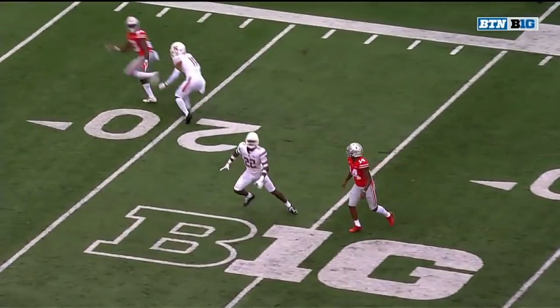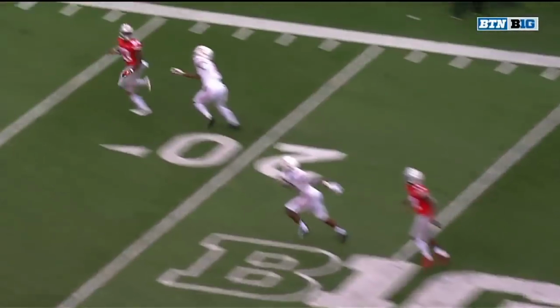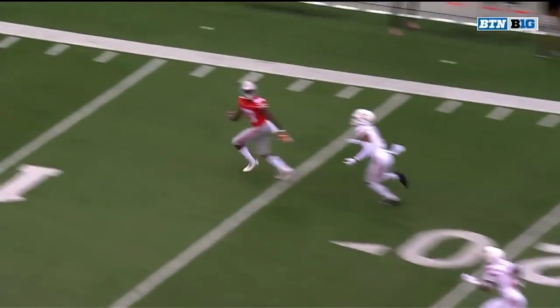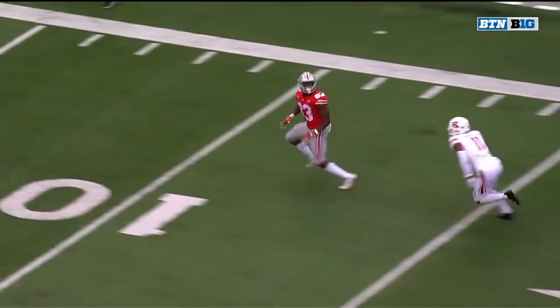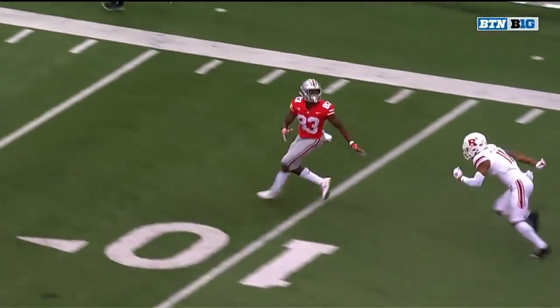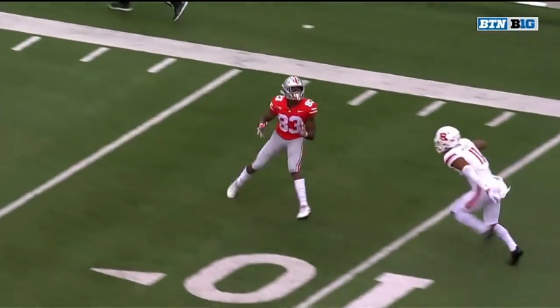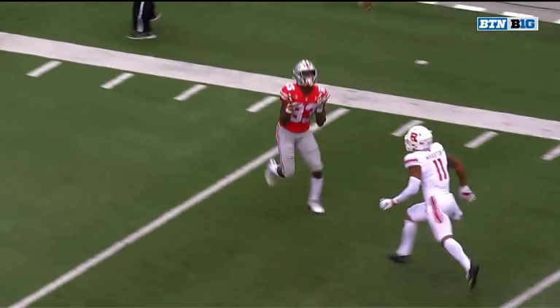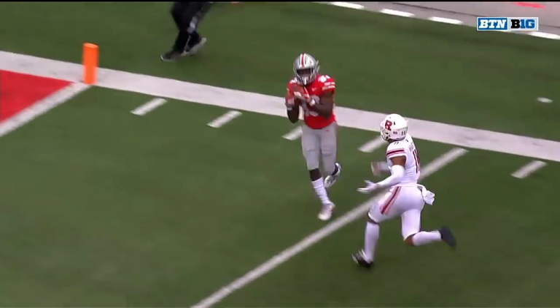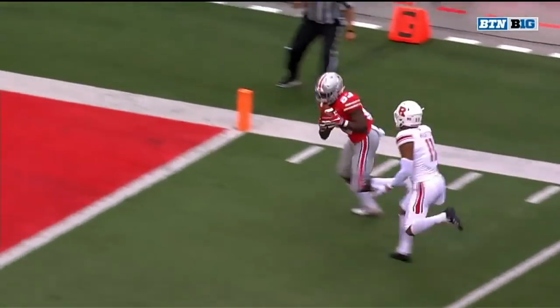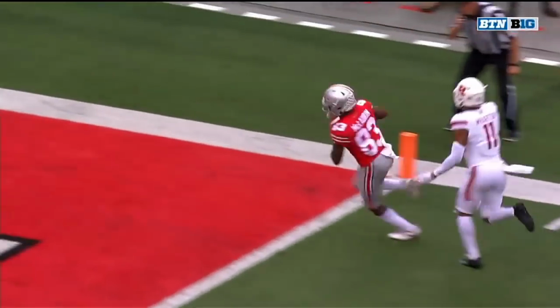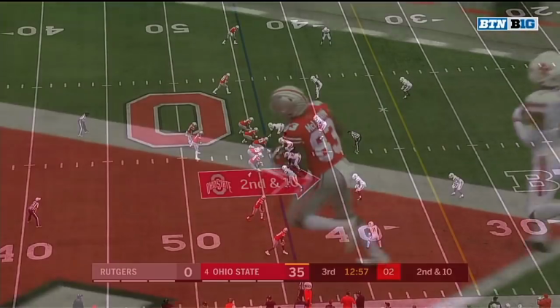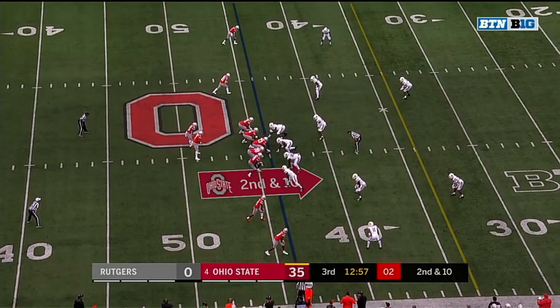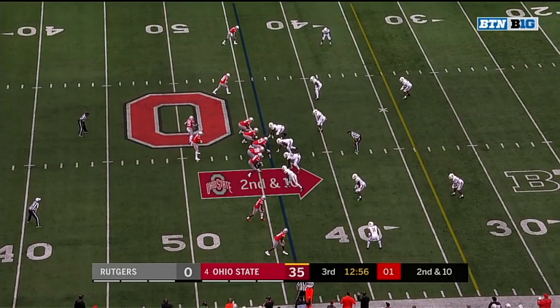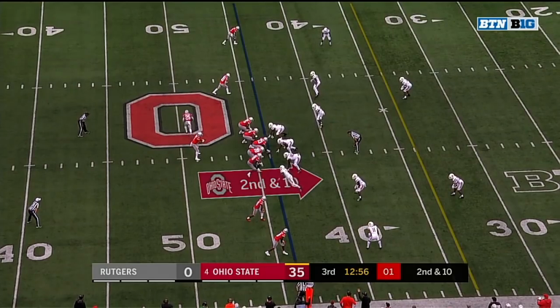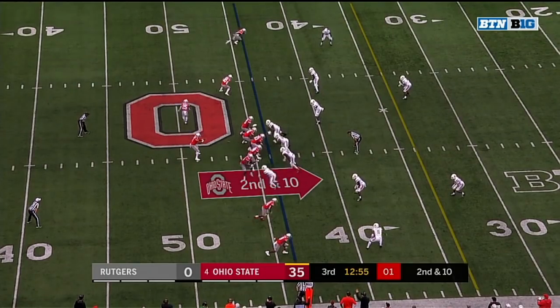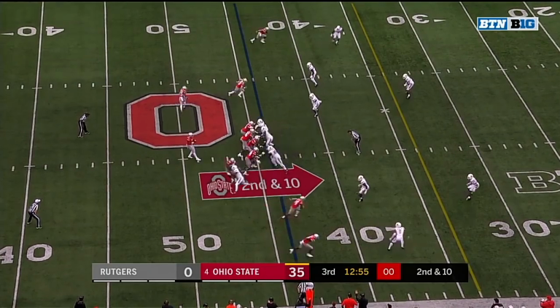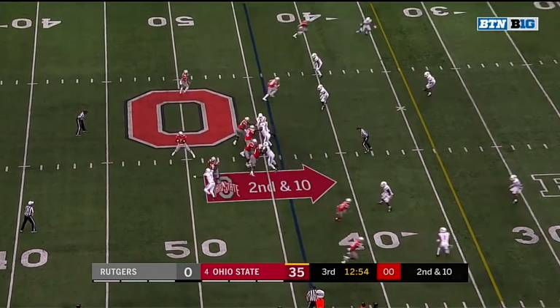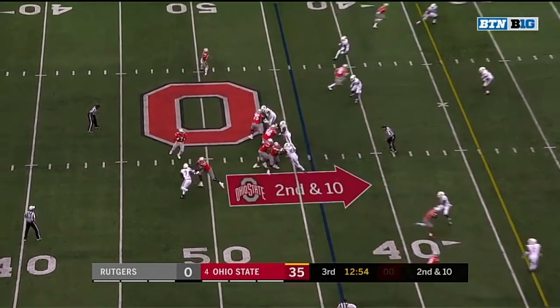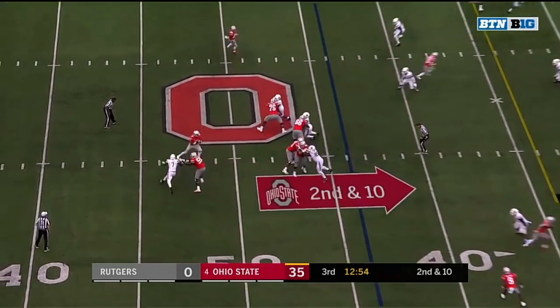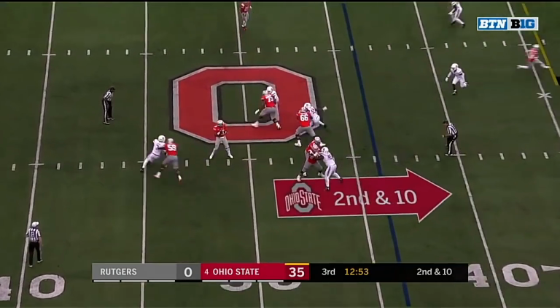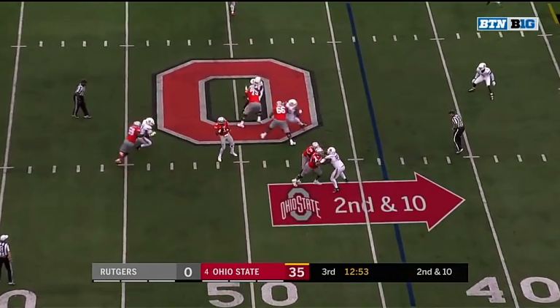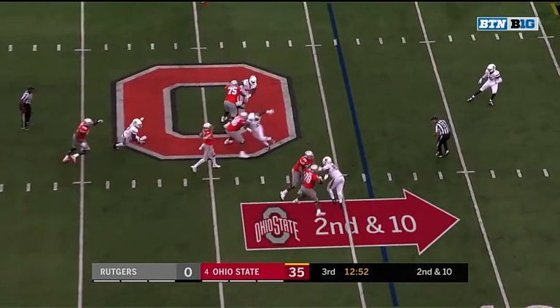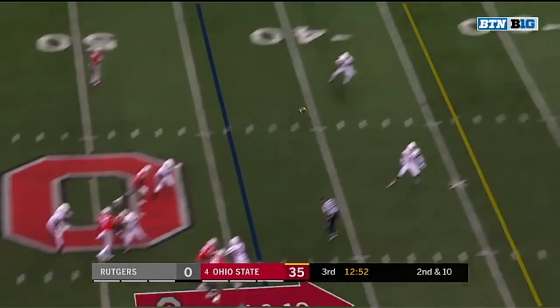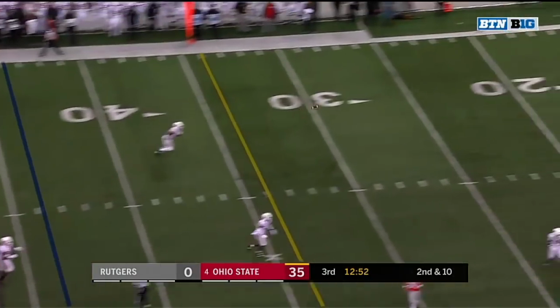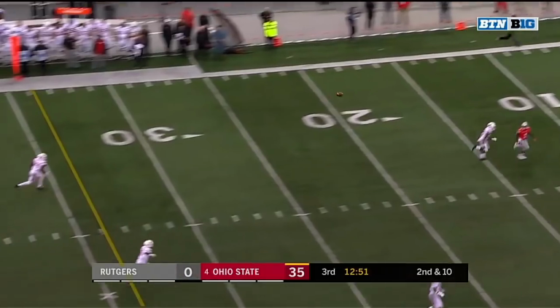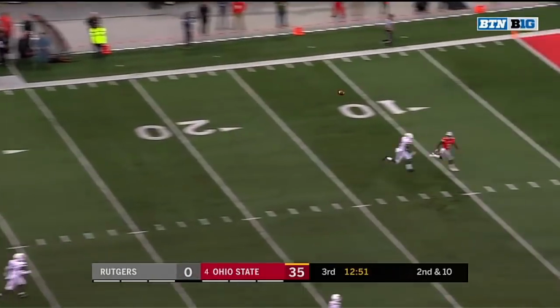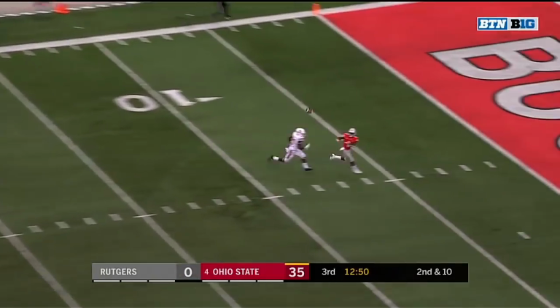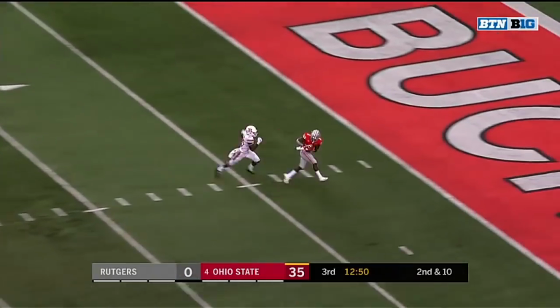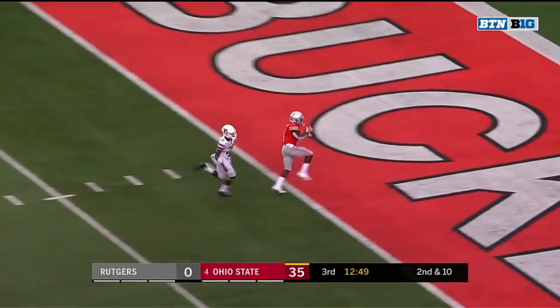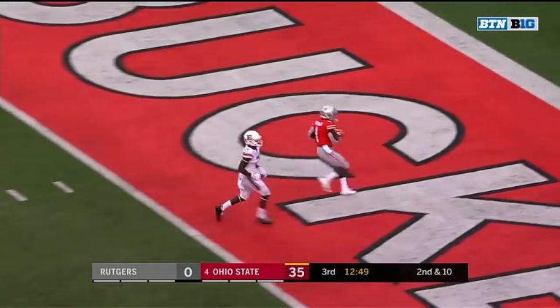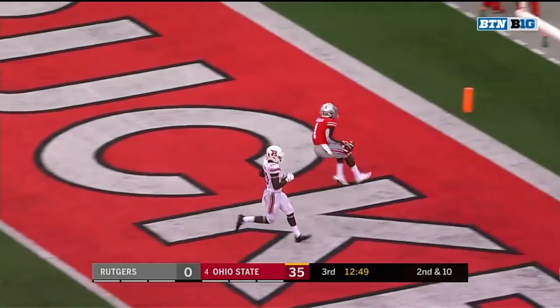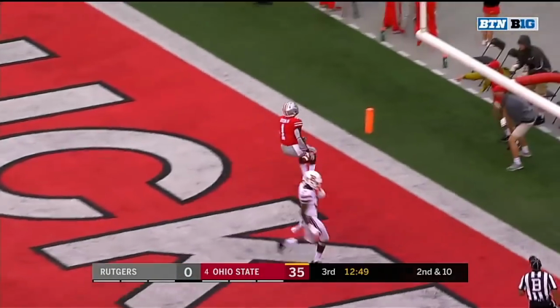A little stumble — he kind of stumbled right there. And Matoran, this wasn't a good matchup for them. Second and ten. Haskins with time again. Open is Dixon. Caught, a touchdown! Touchdown!